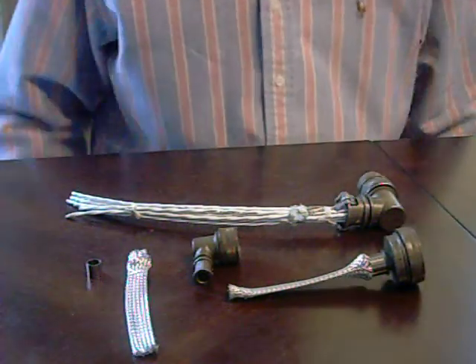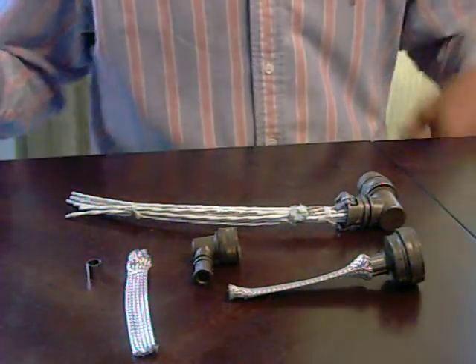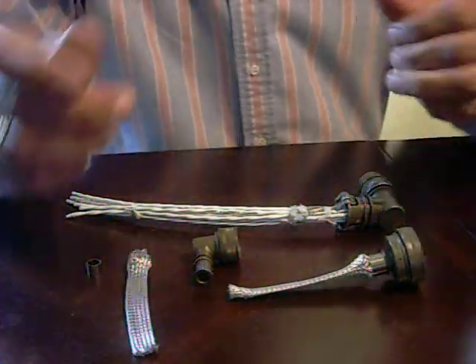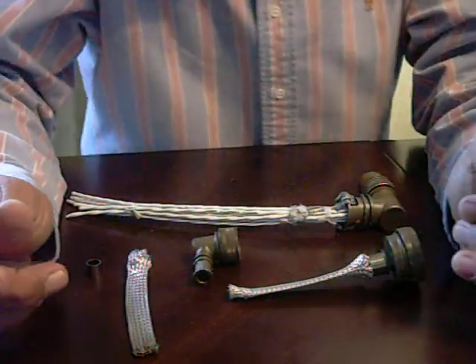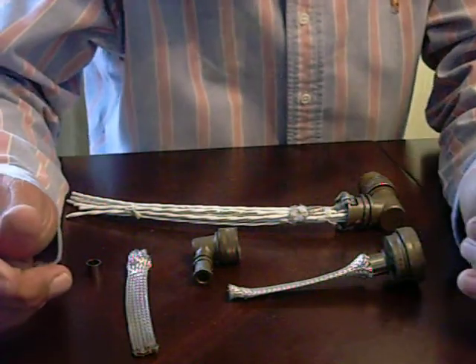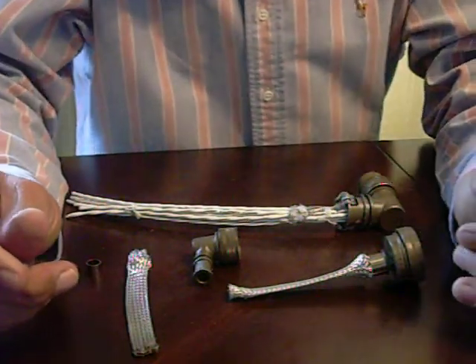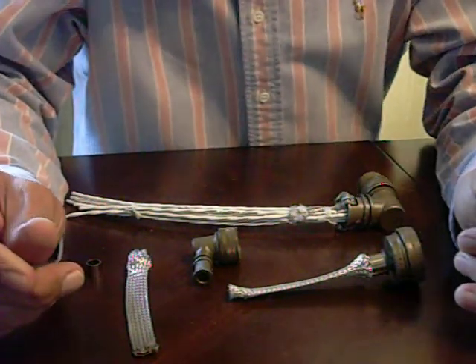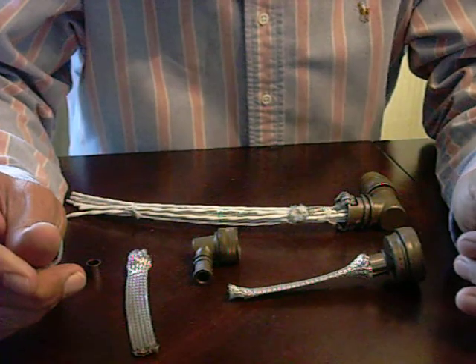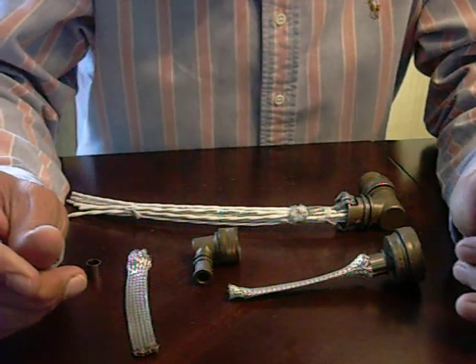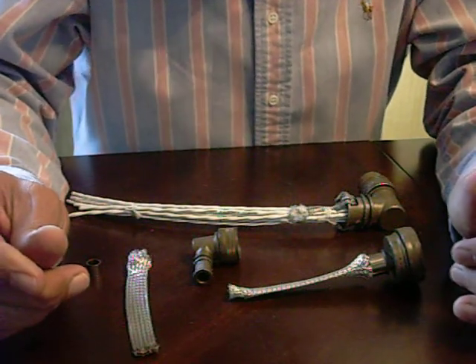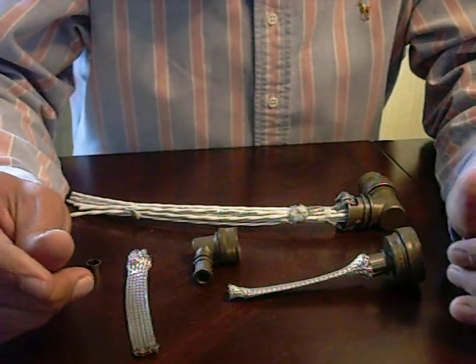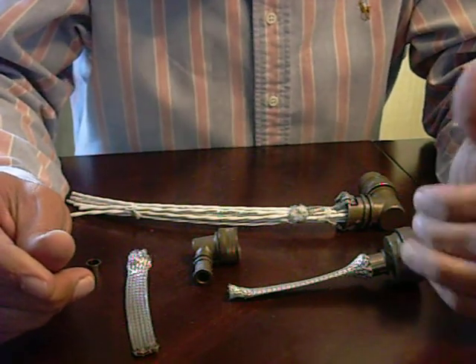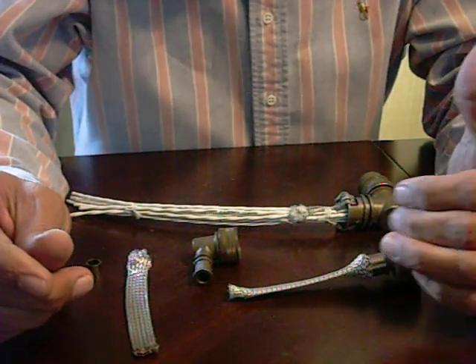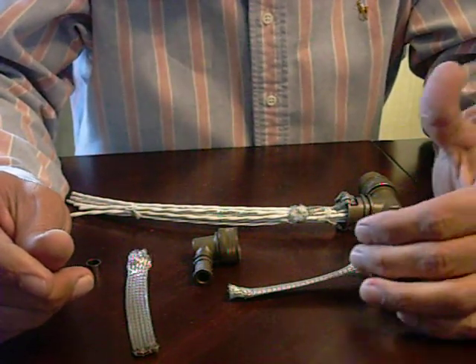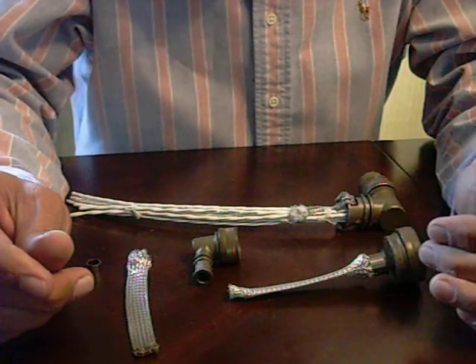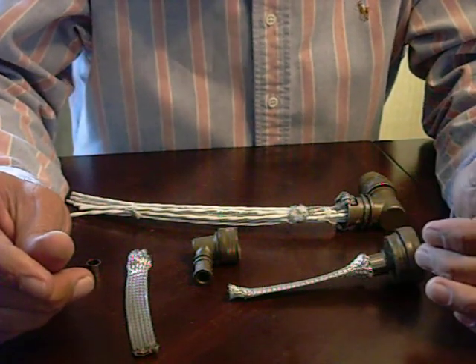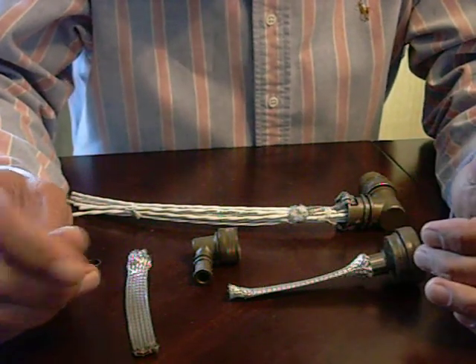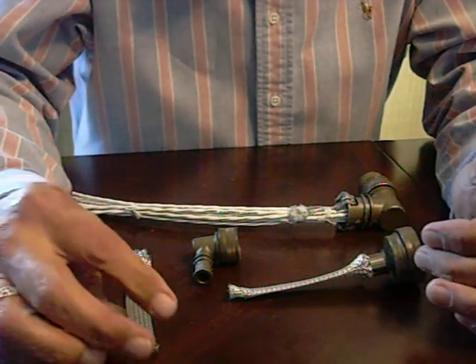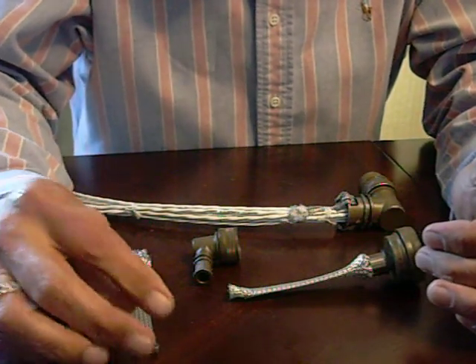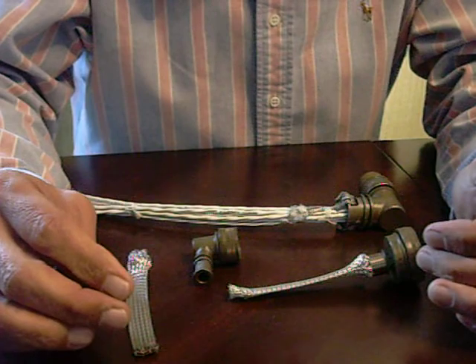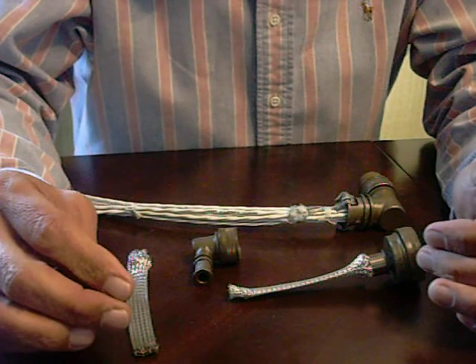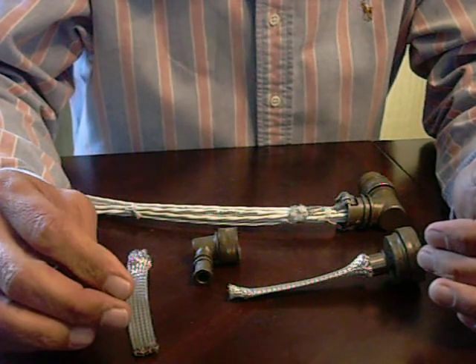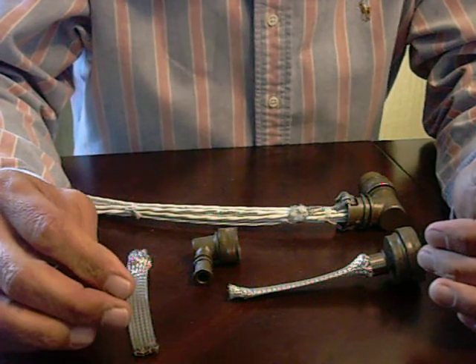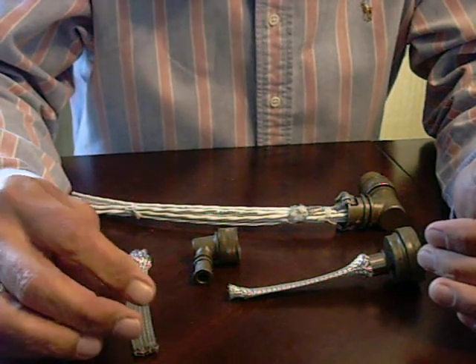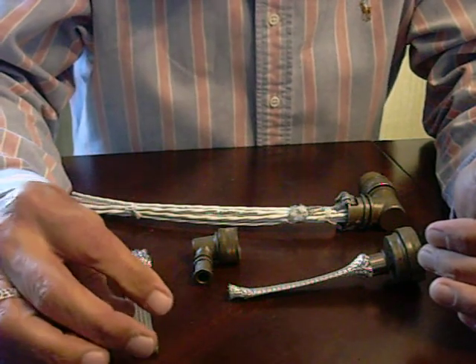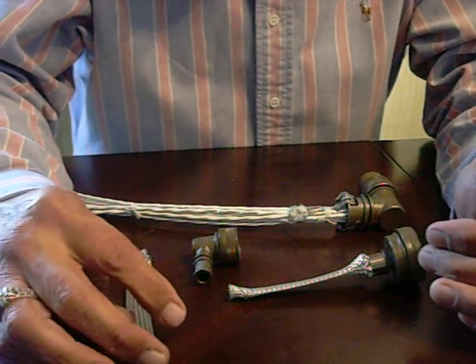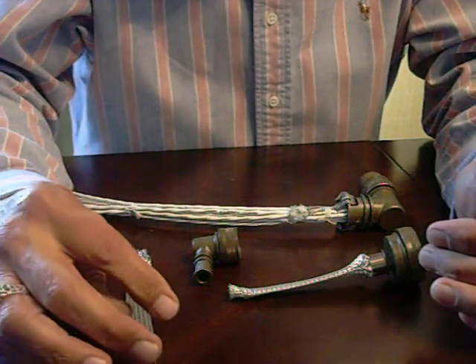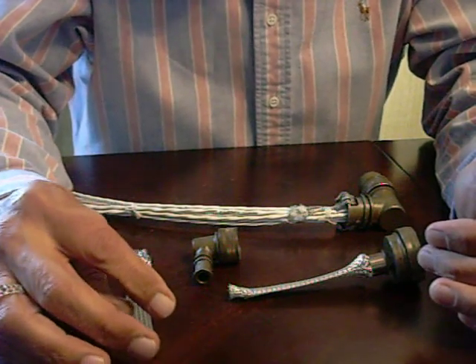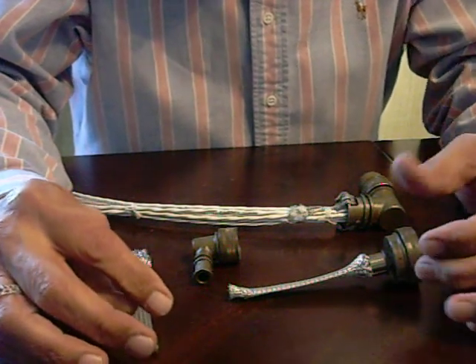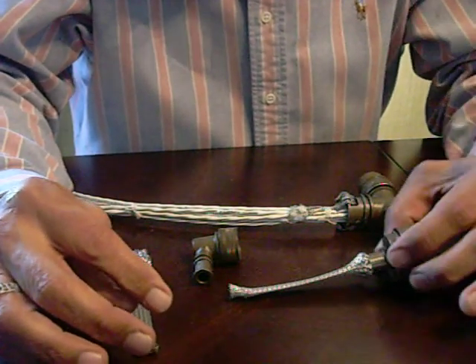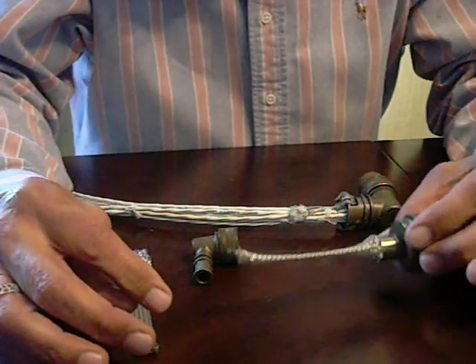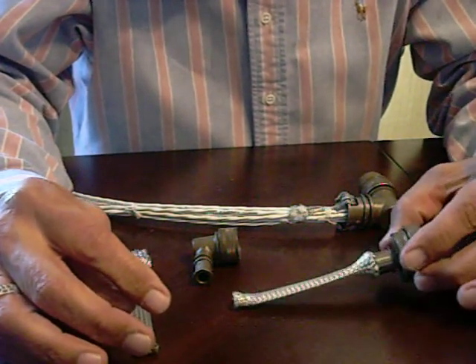This video will demonstrate the procedure for applying and removing Isodyne's tool-less braid termination system to an Isodyne back shell.